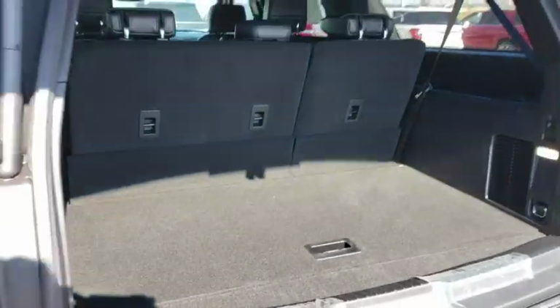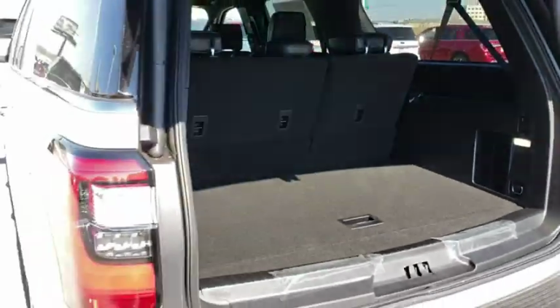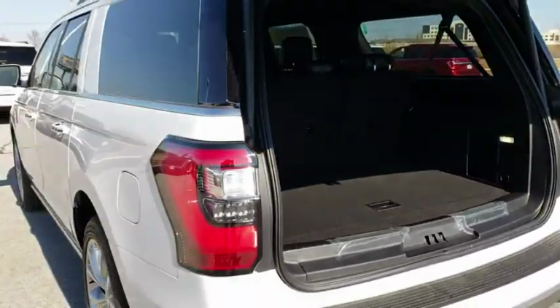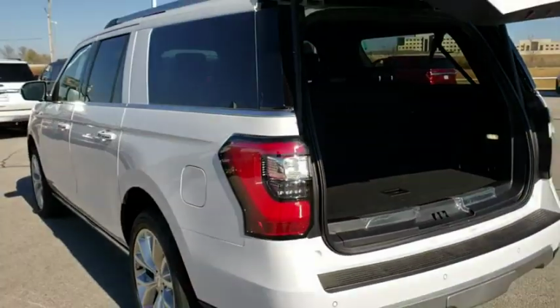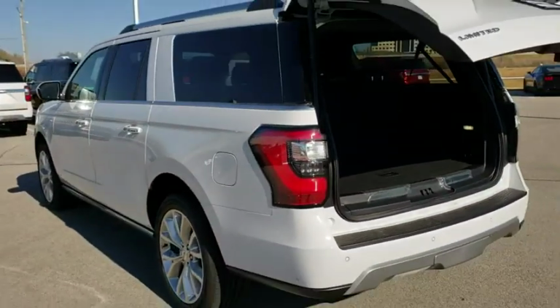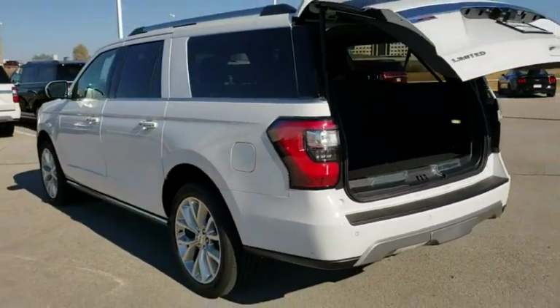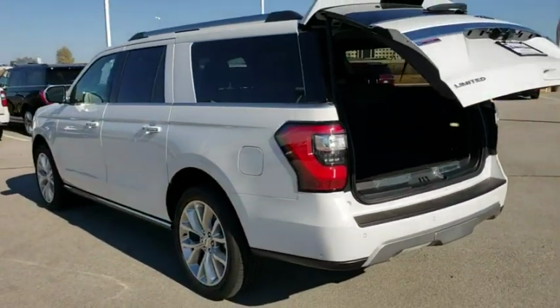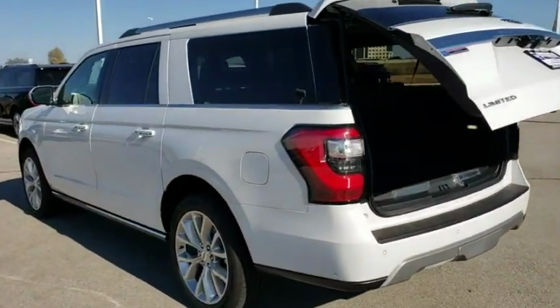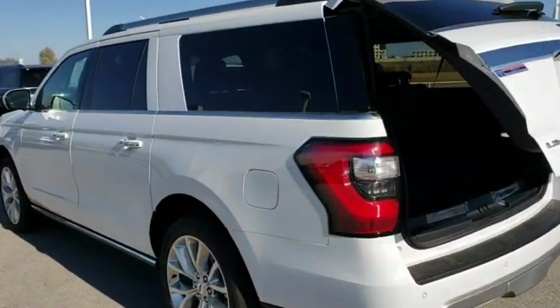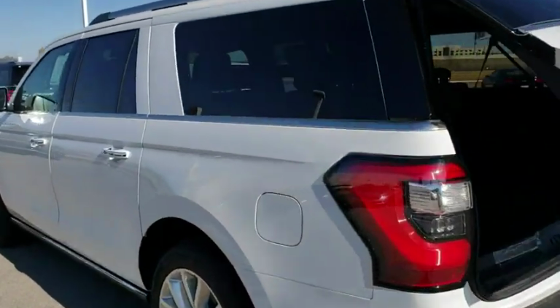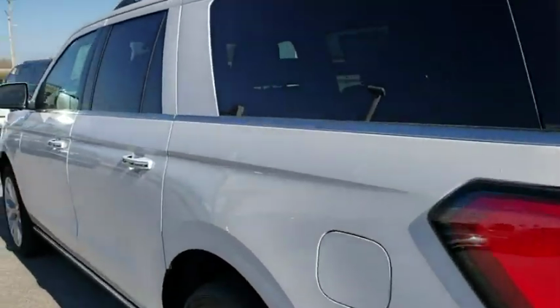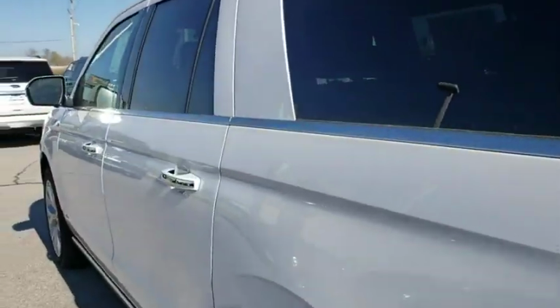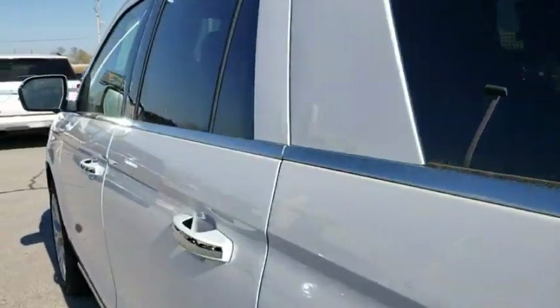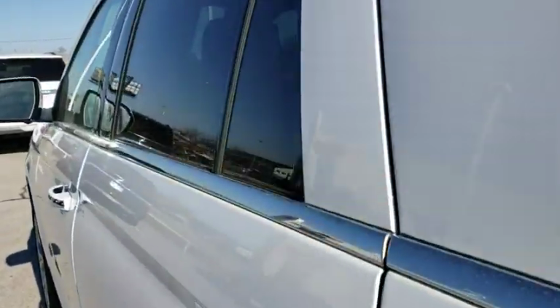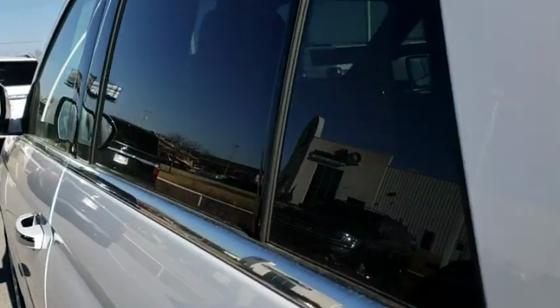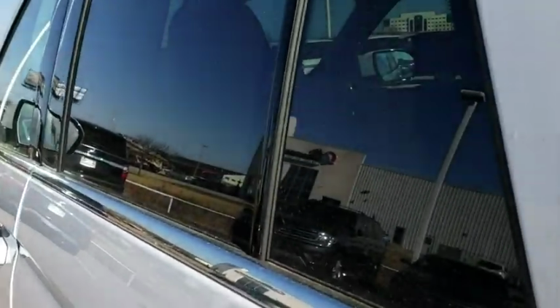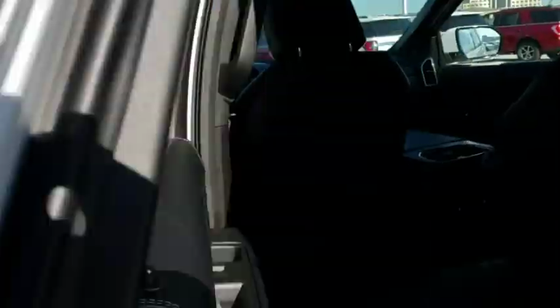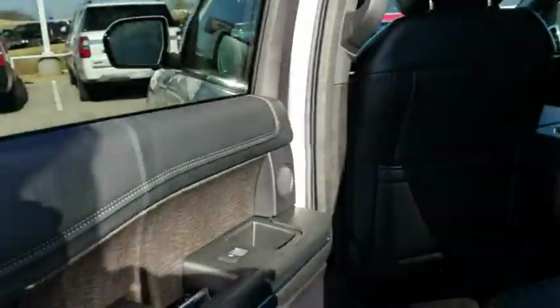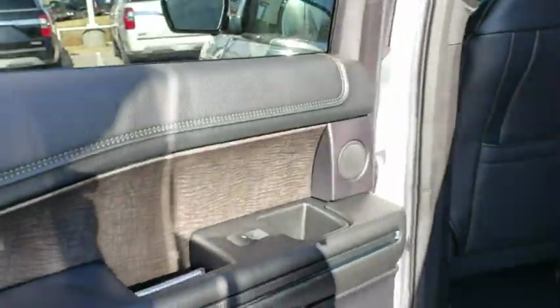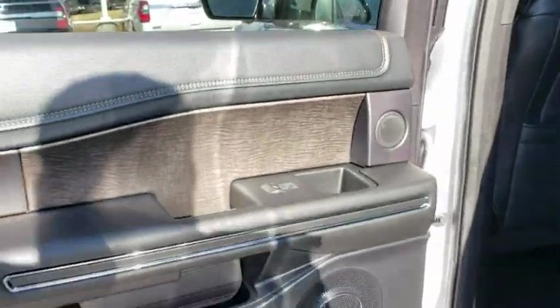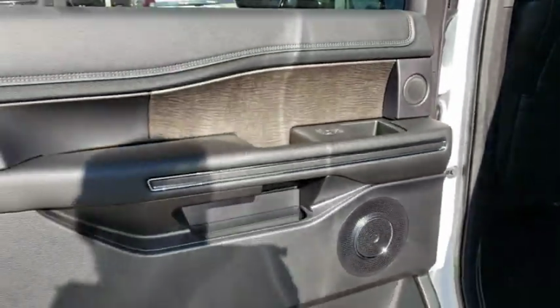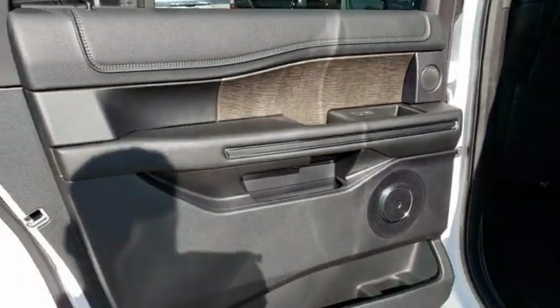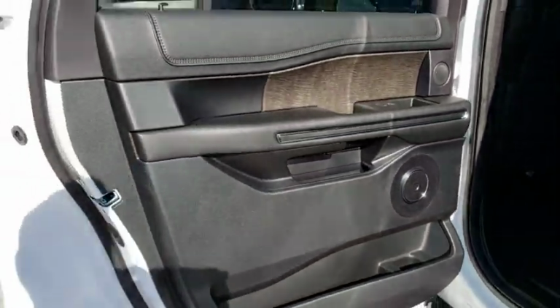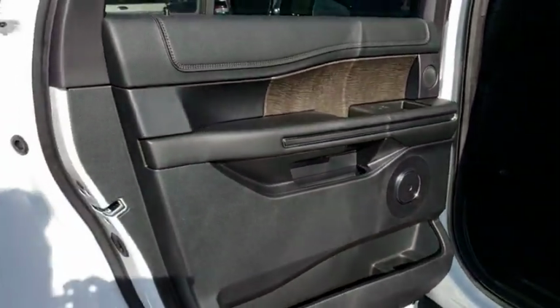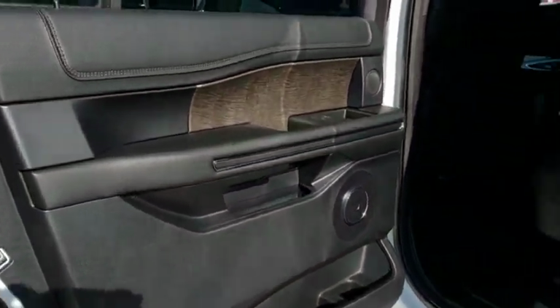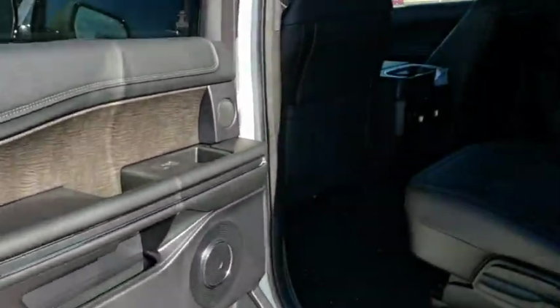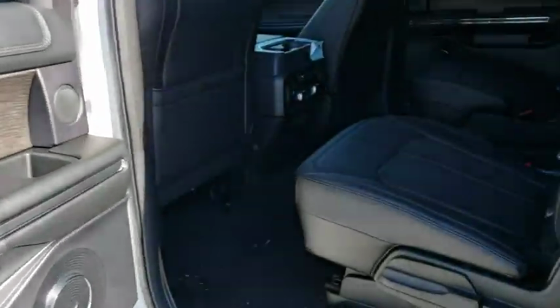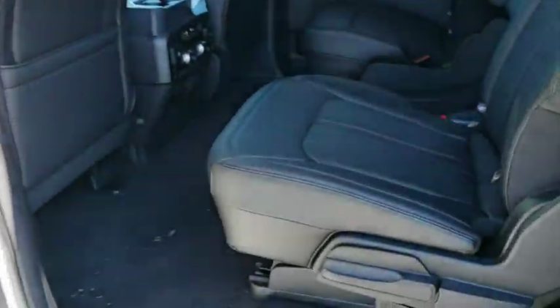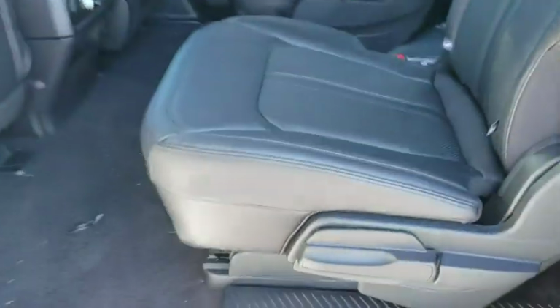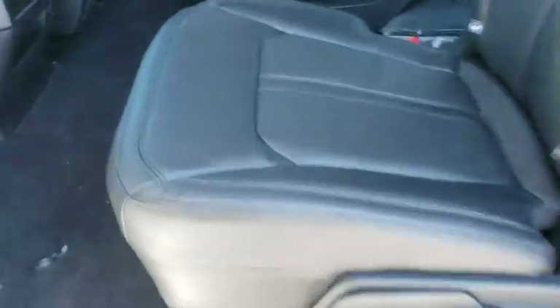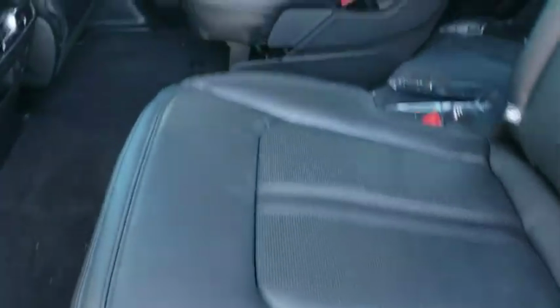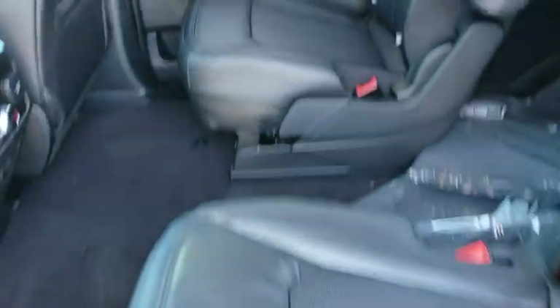Leather wrapped steering wheel, Bluetooth, power steering, adjustable steering wheel, auto dimming rear view mirror, cruise control, aluminum wheels, four wheel disc brakes, keyless start.